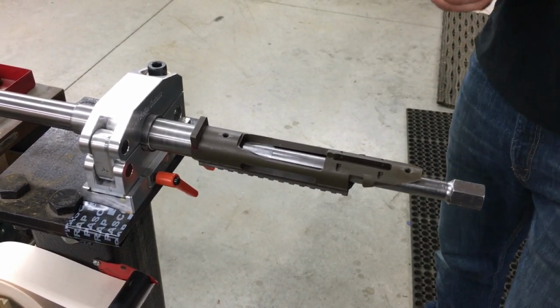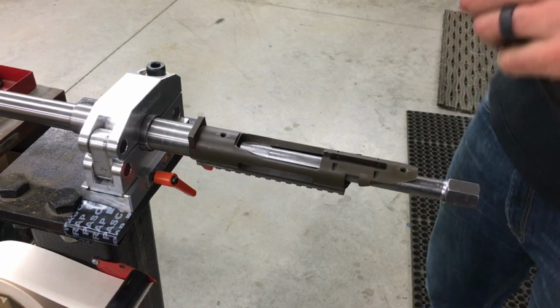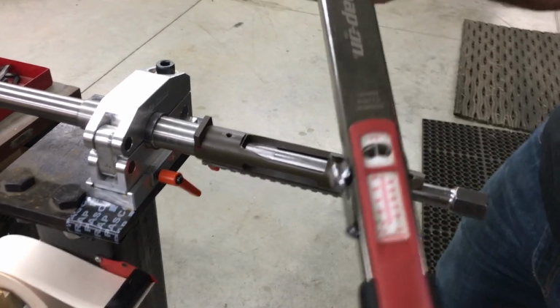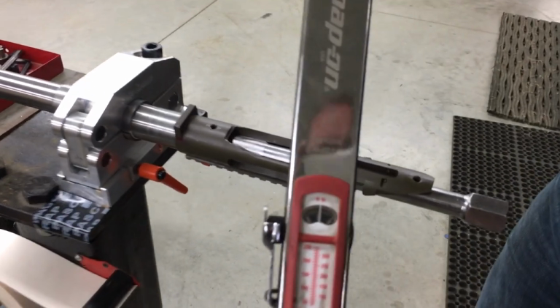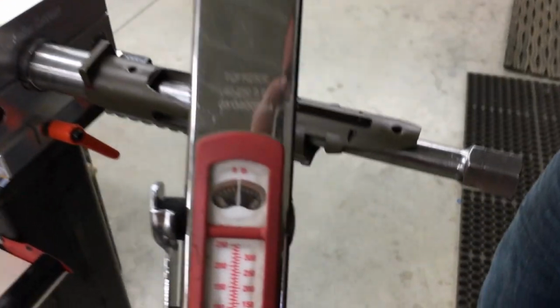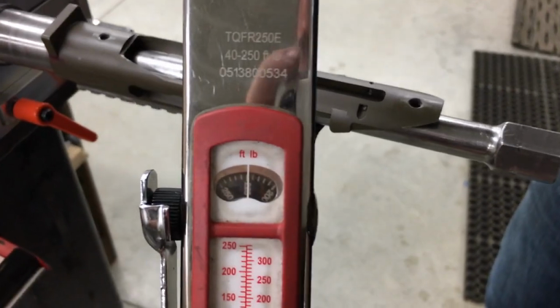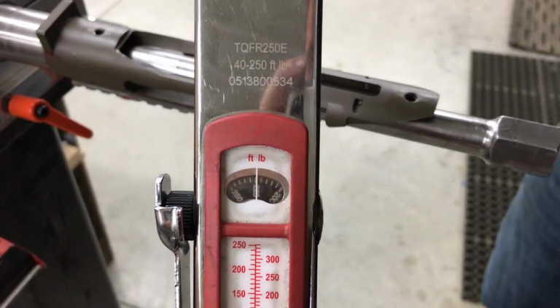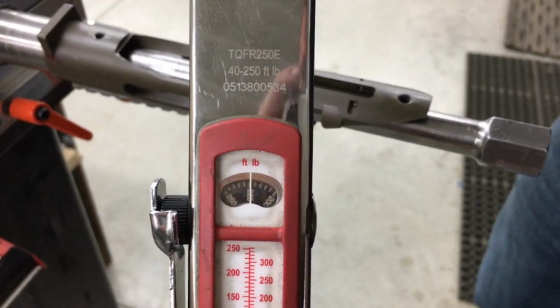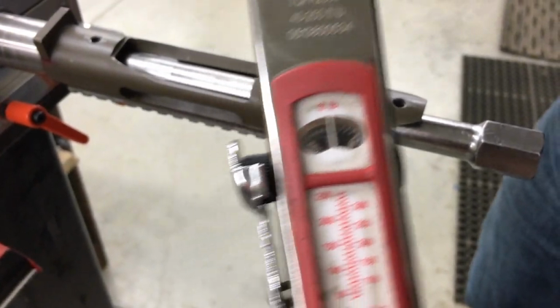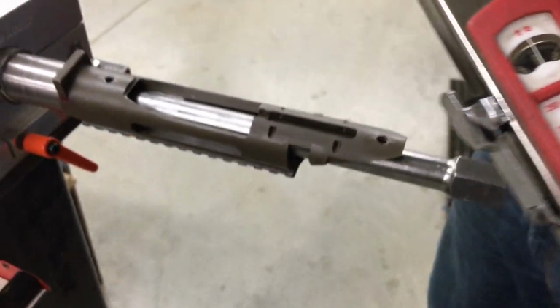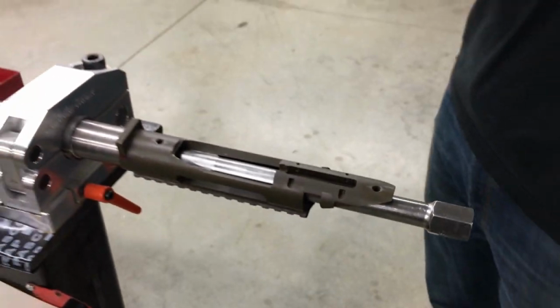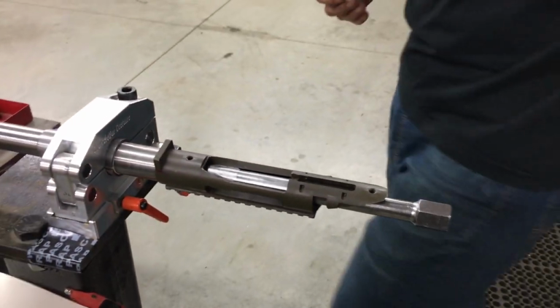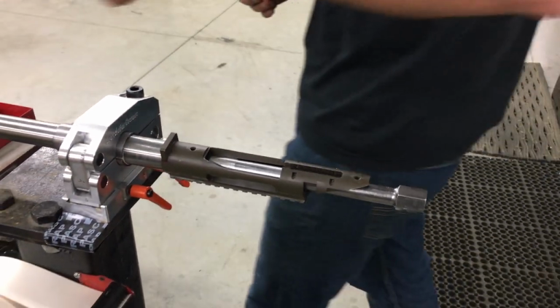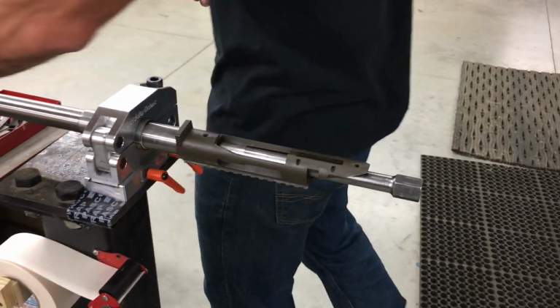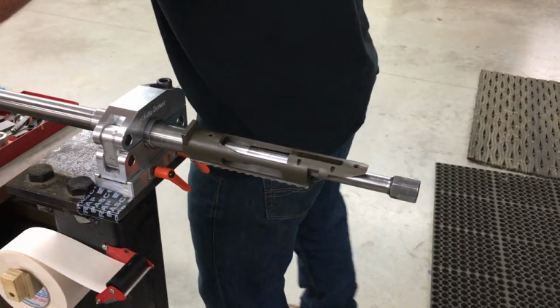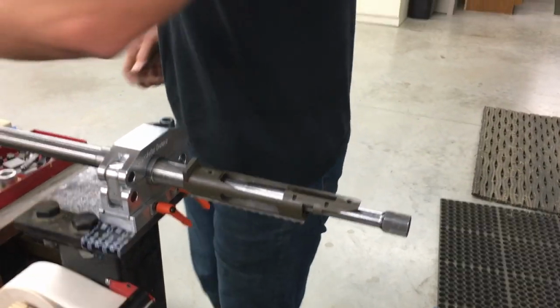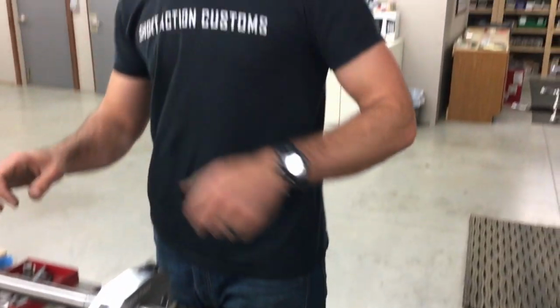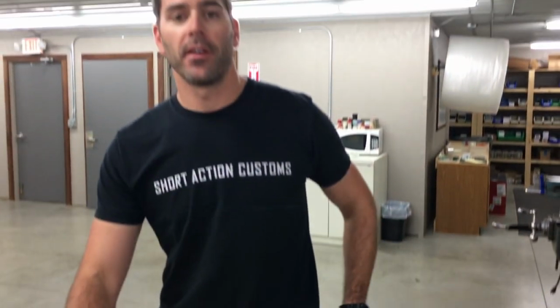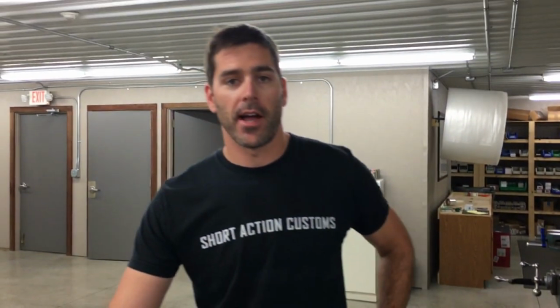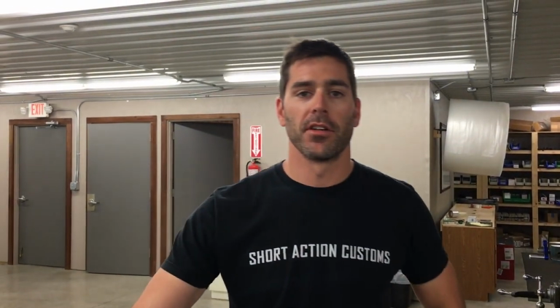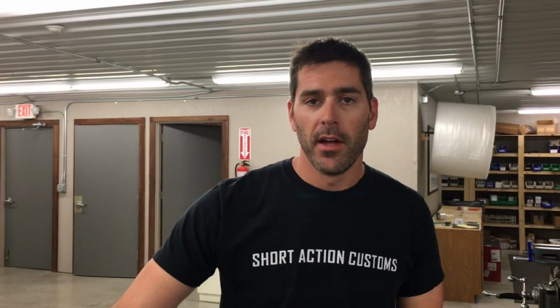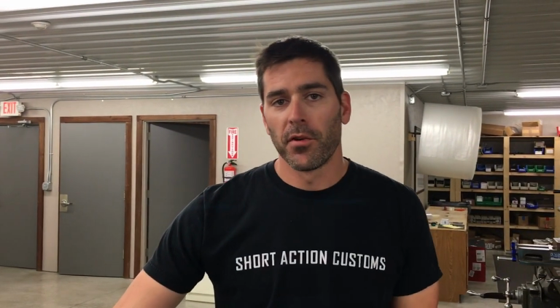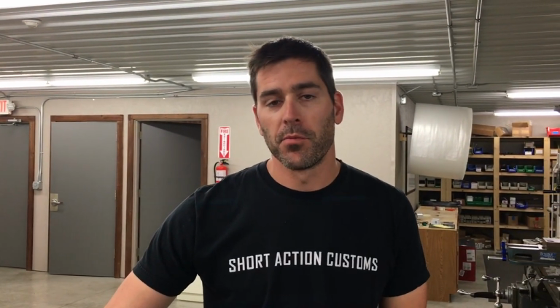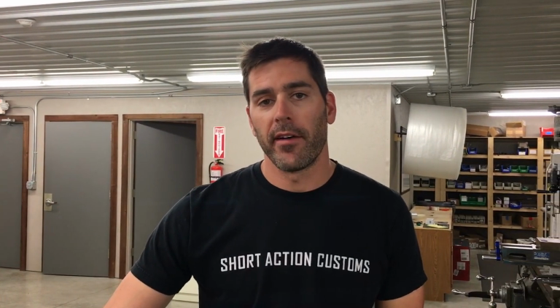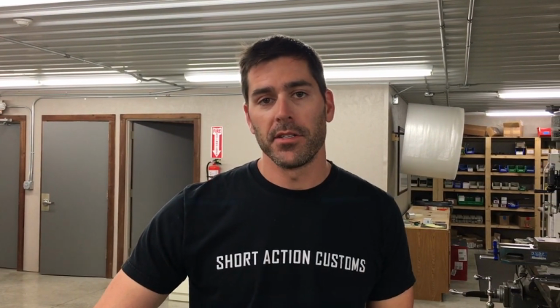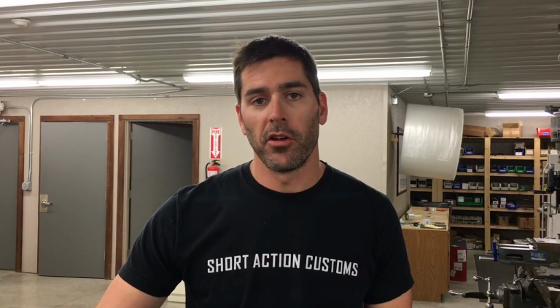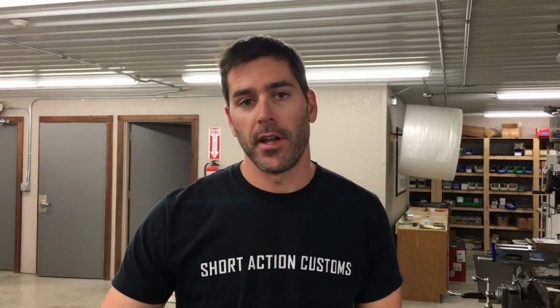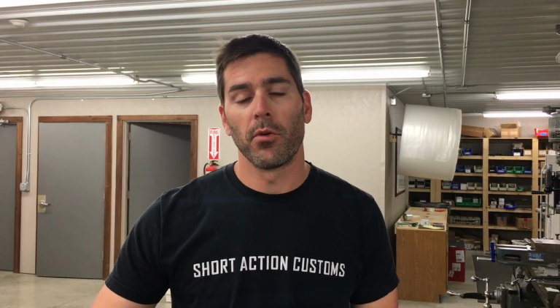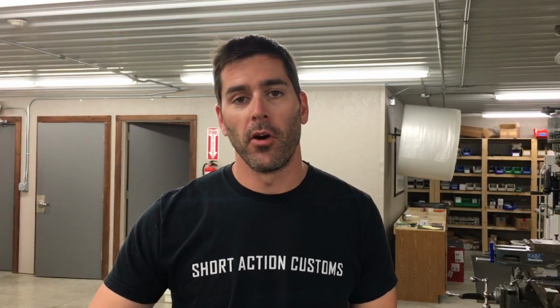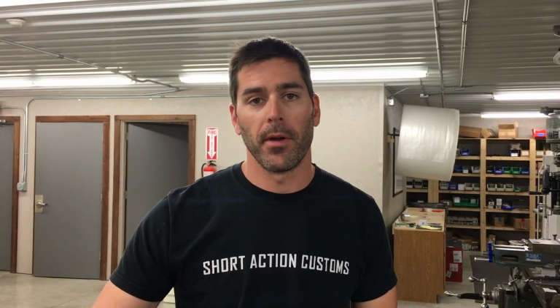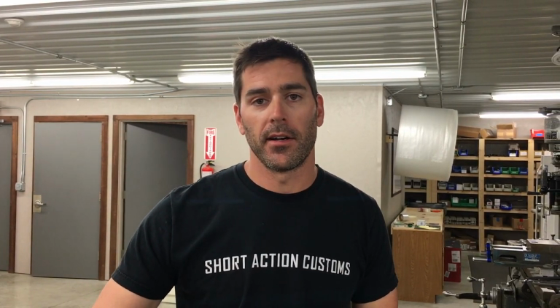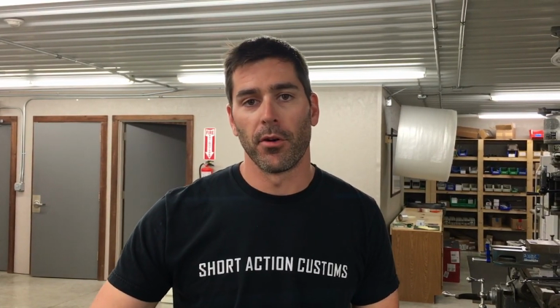That's 225 foot-pounds of torque — way more than you ever need. That should be plenty to remove a stuck-on Remington or other actions. Thank you for watching. We're going to have pricing and availability next week, and we'll probably open up a pre-order.